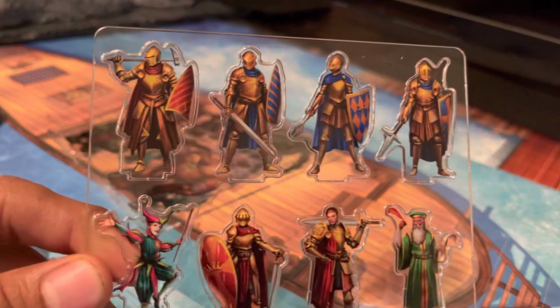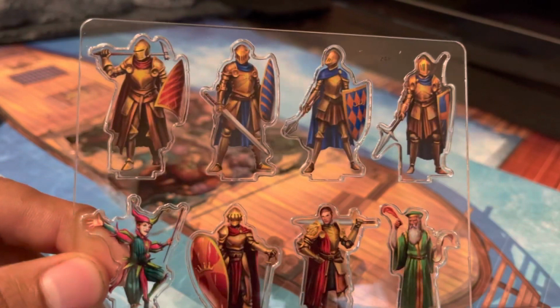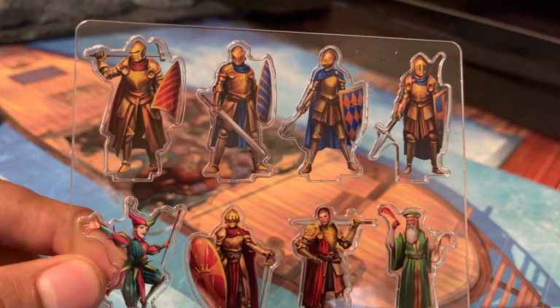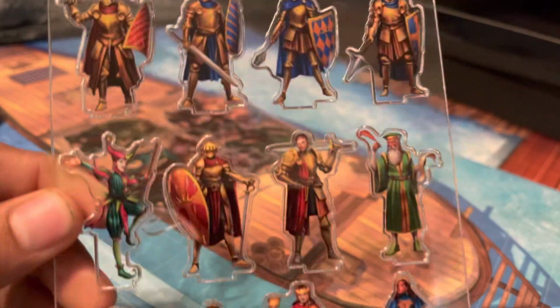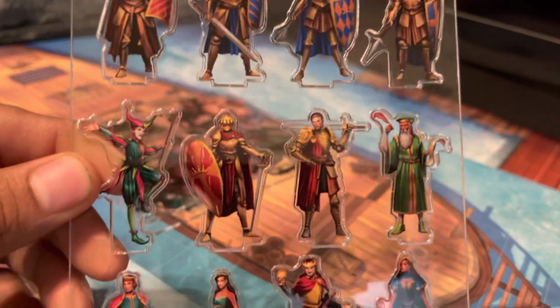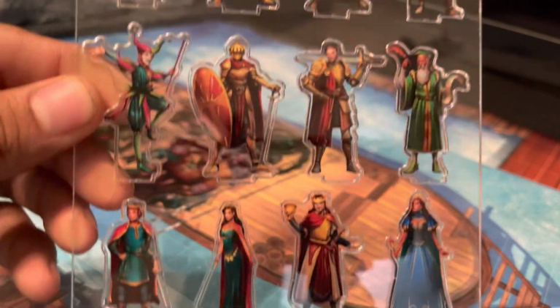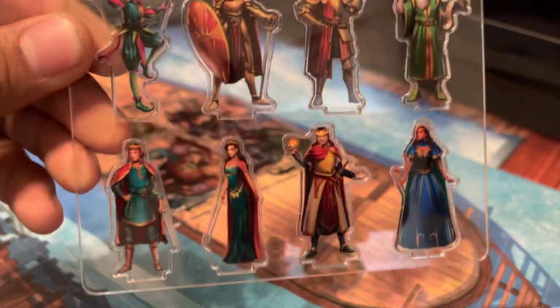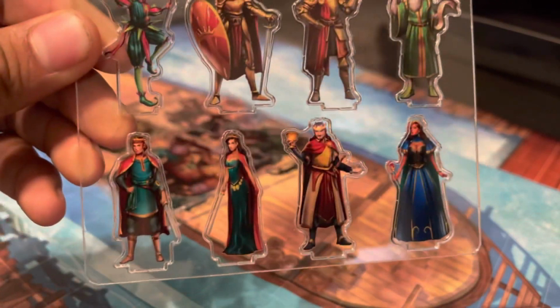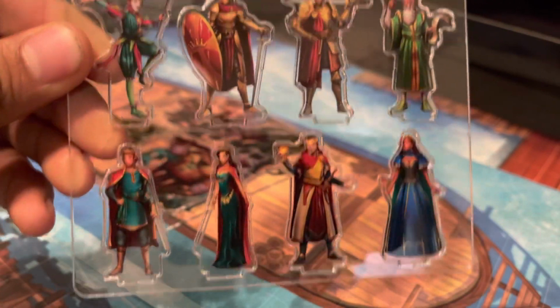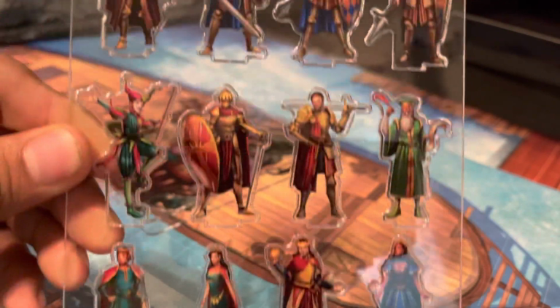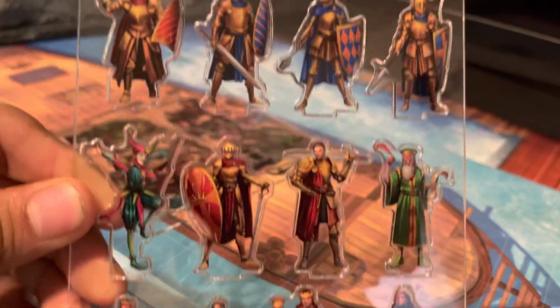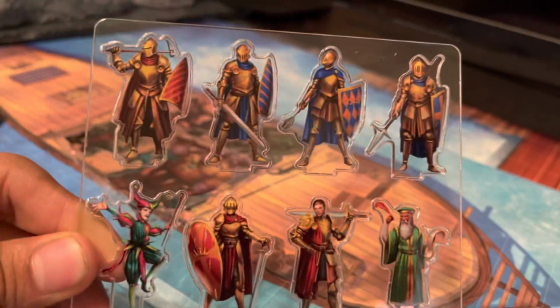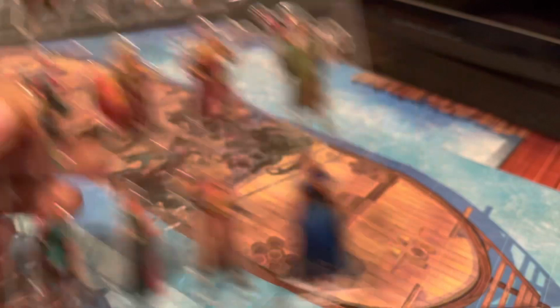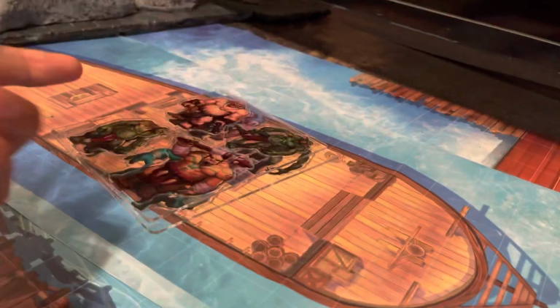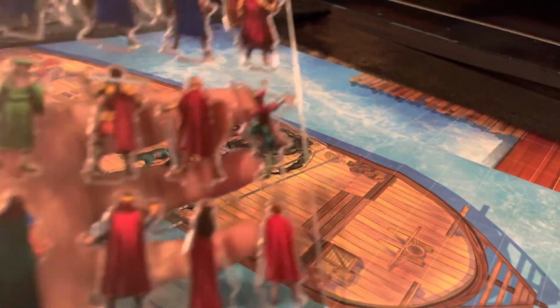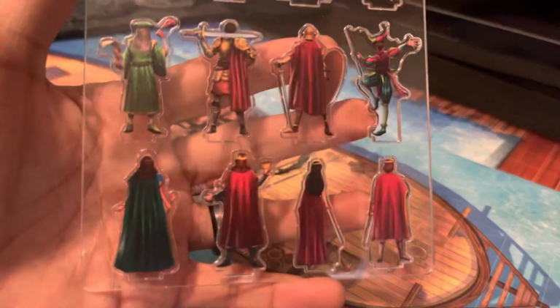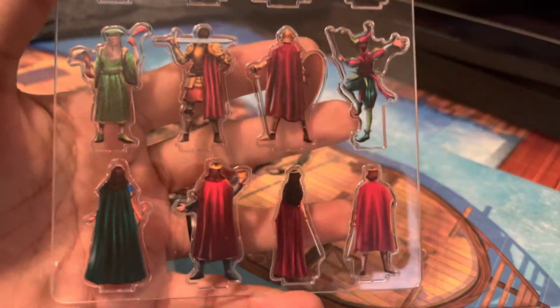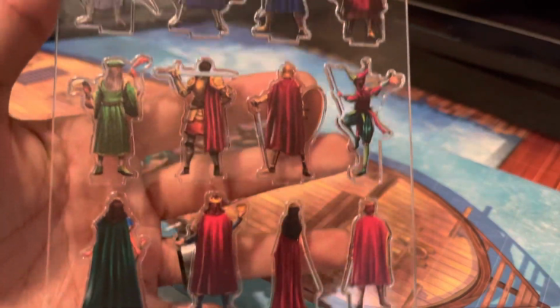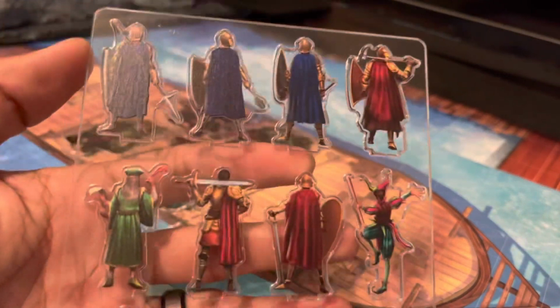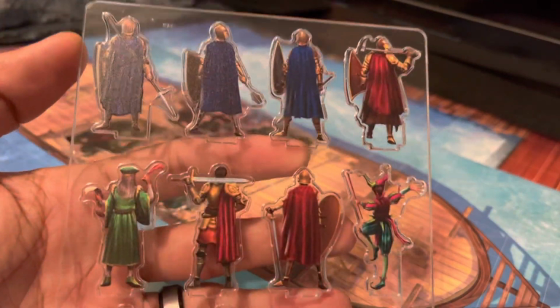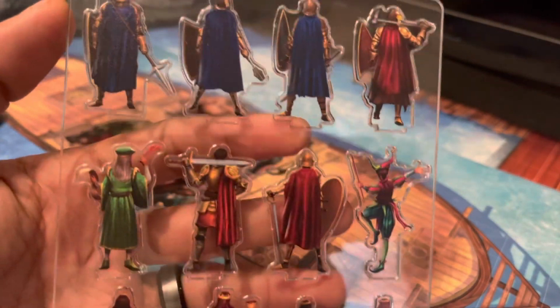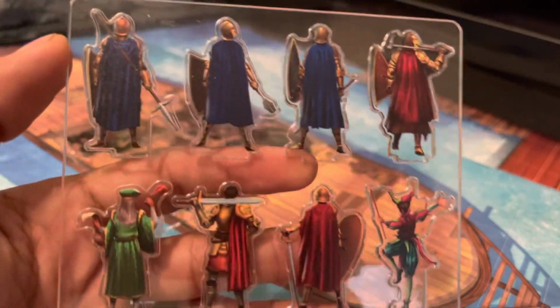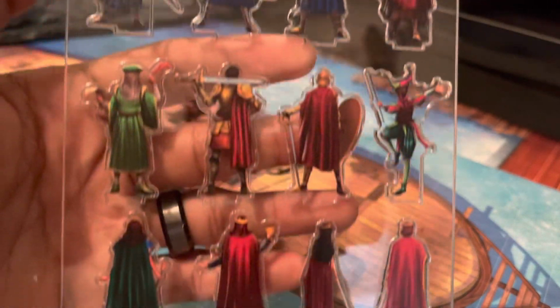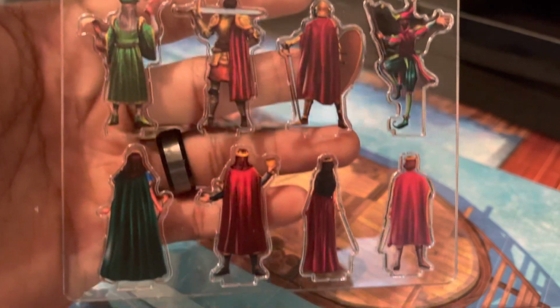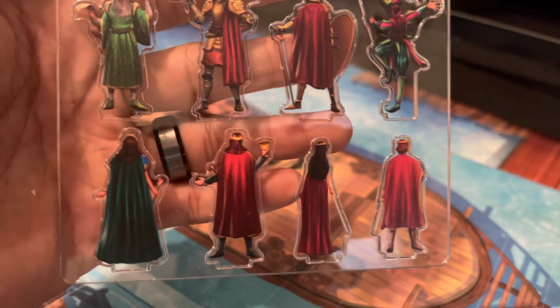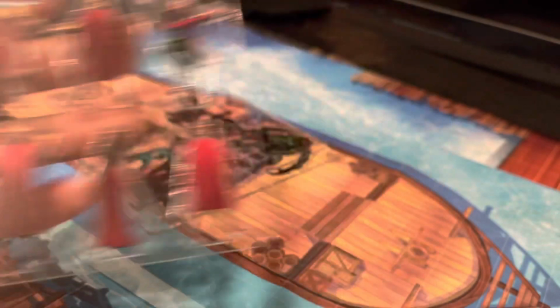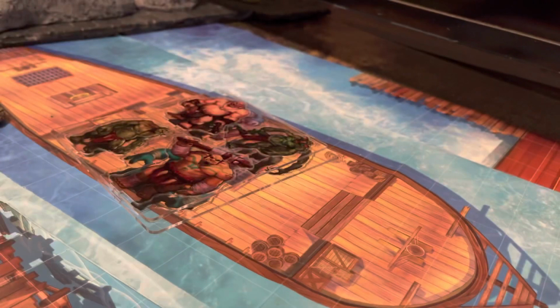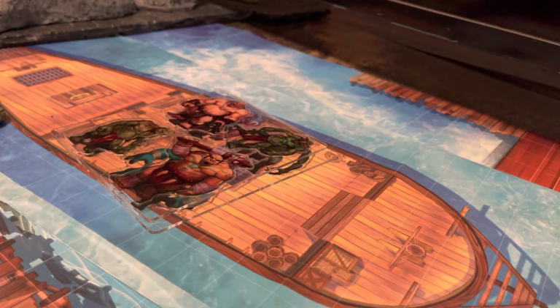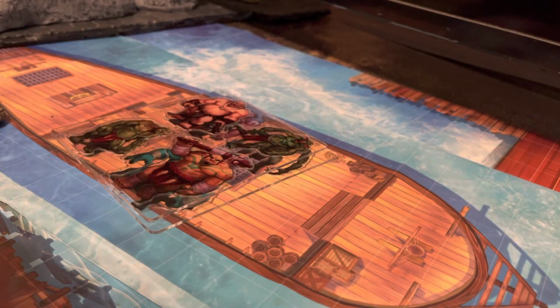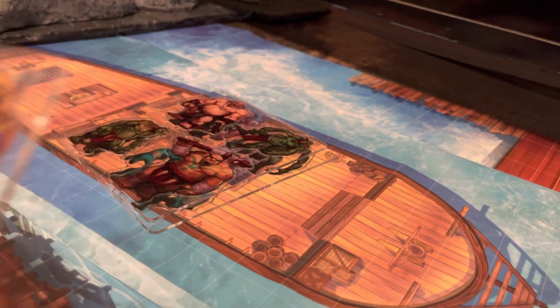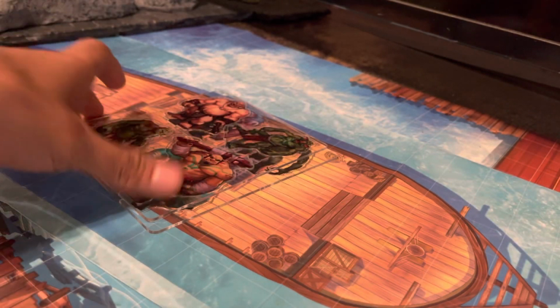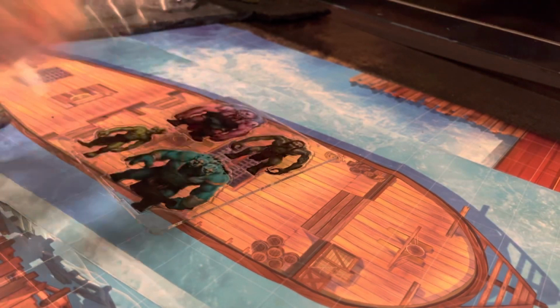So these are the nobles — these all come in one sheet. Pretty nice, pretty nice. There's the bags. Everyone gets a cape — can't be noble without a cape.